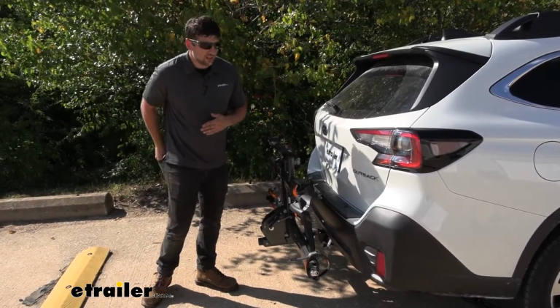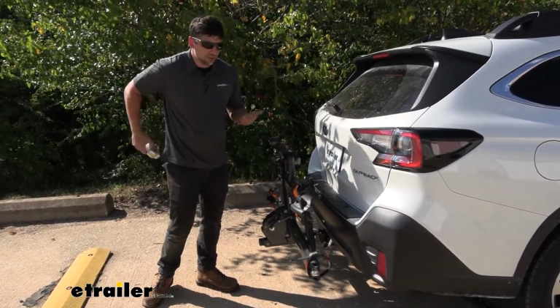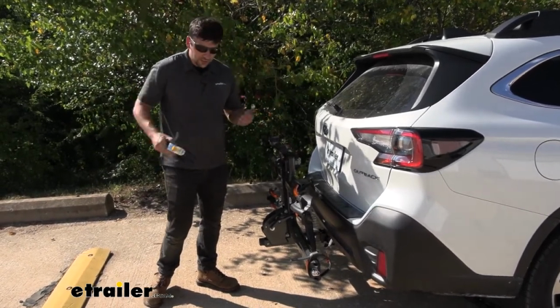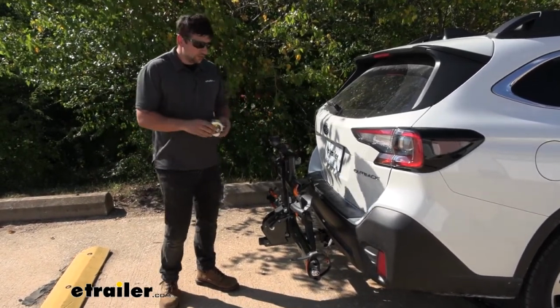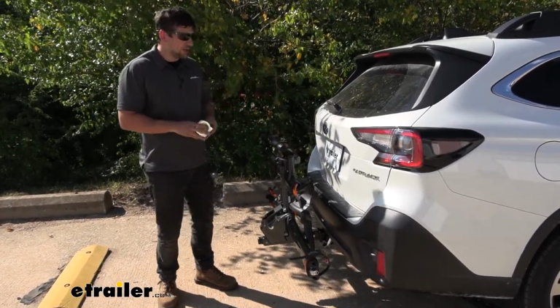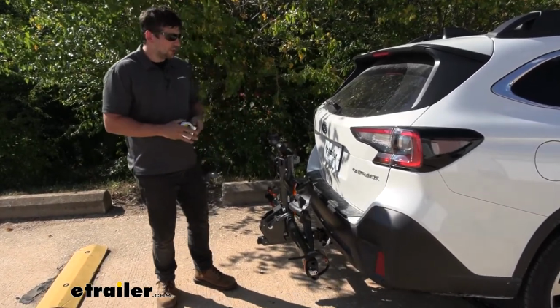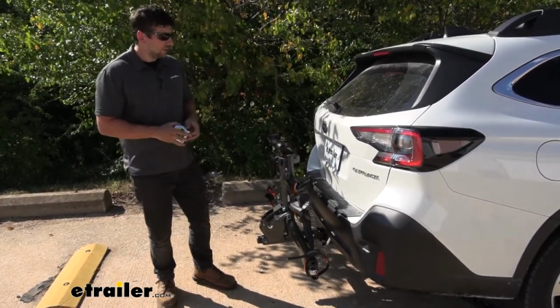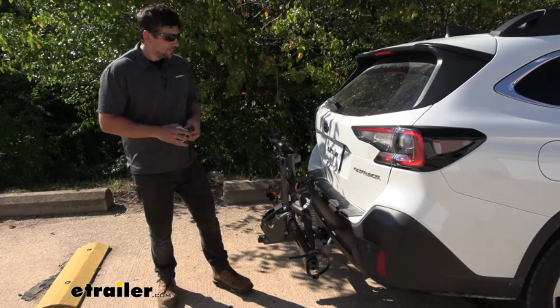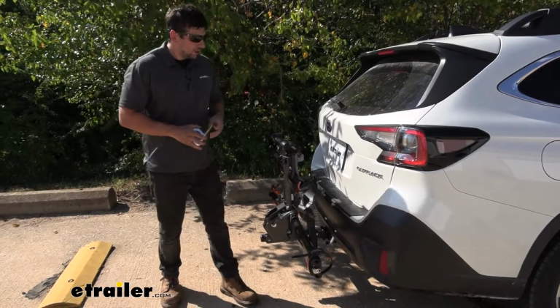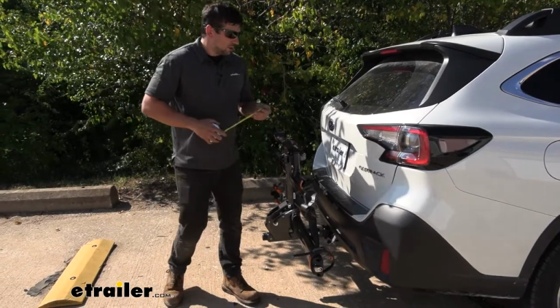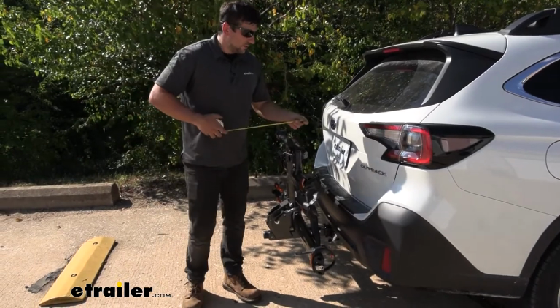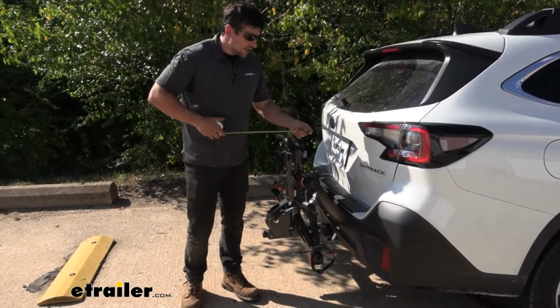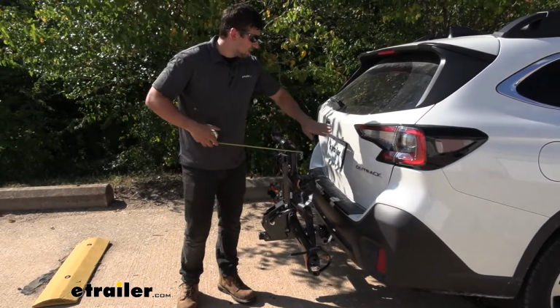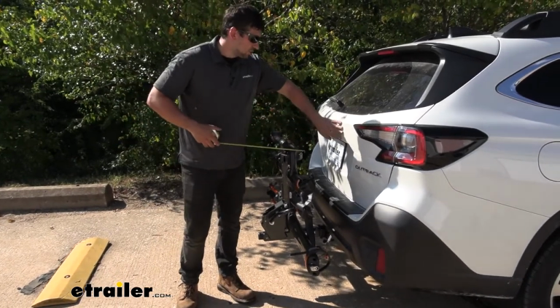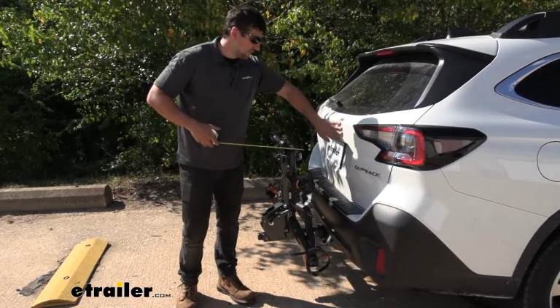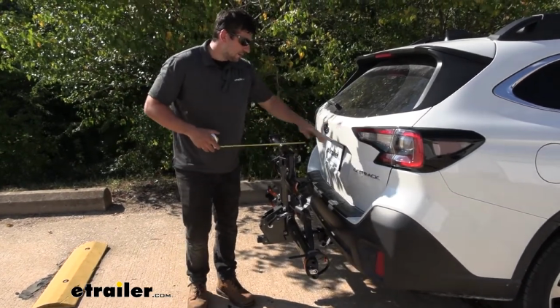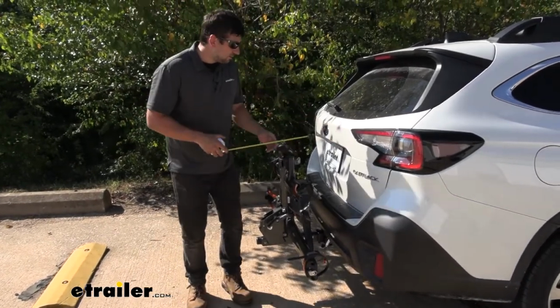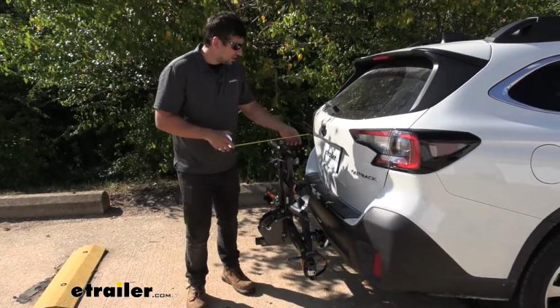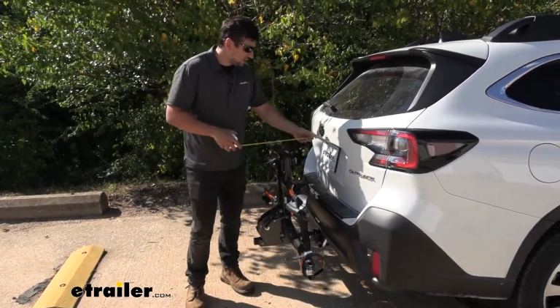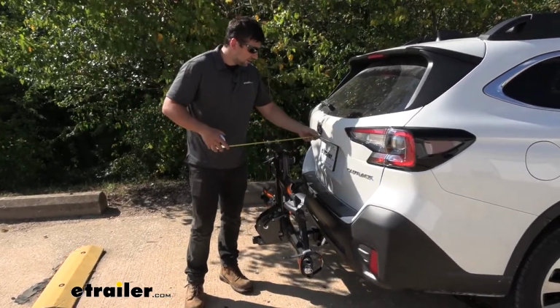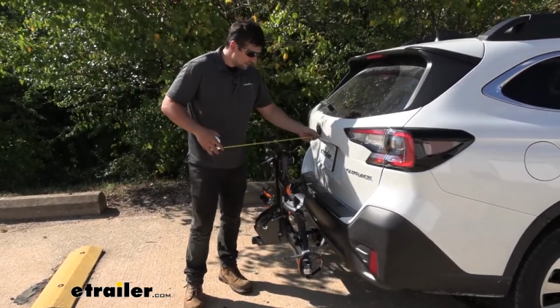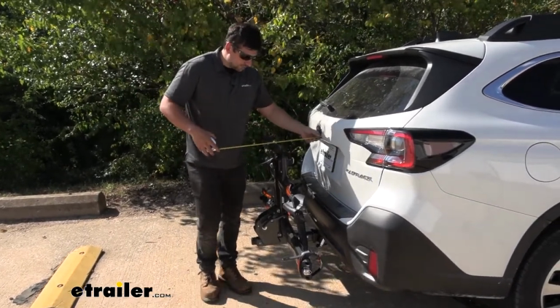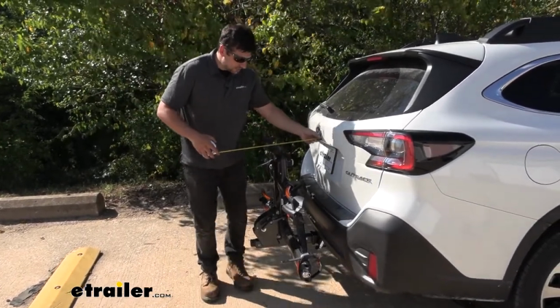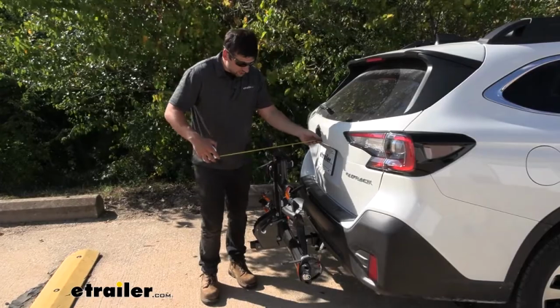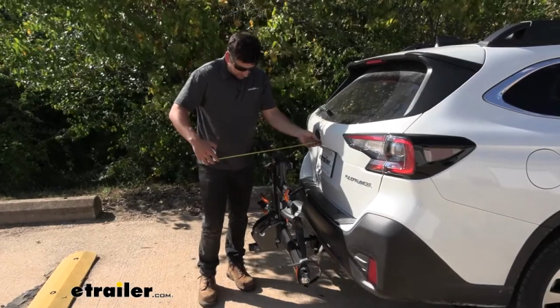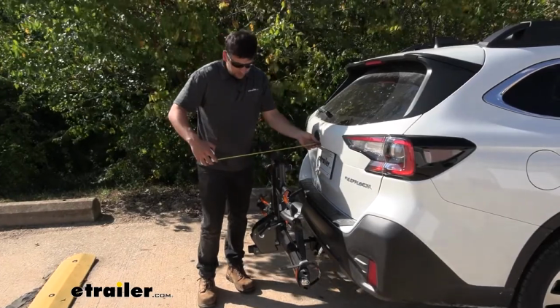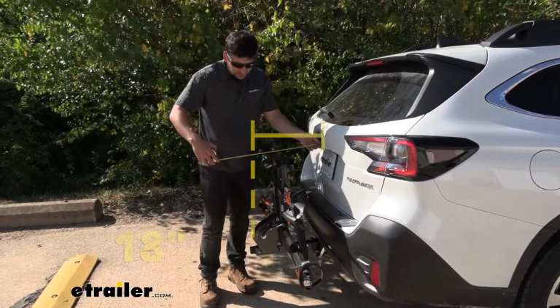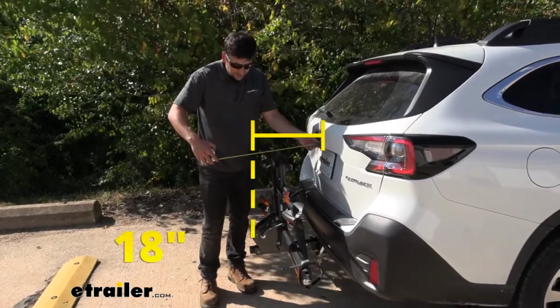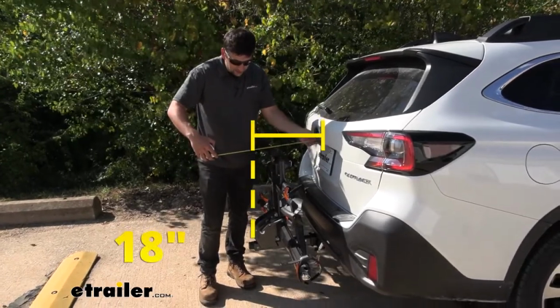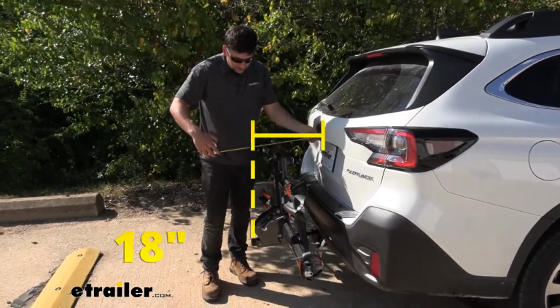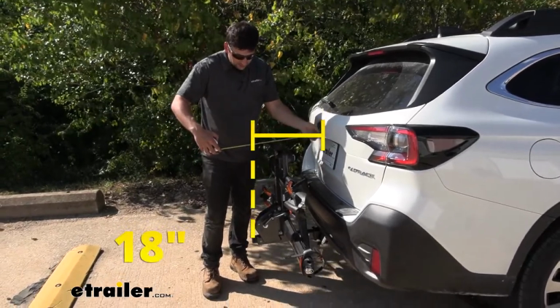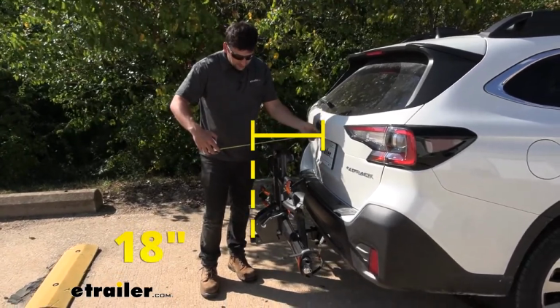We can give you another measurement for the folded position — measuring from the top part of the hatch to the outermost edge, which is probably going to be down at the shank — that's going to be around 18 inches.